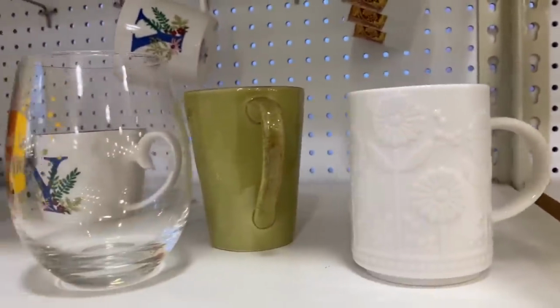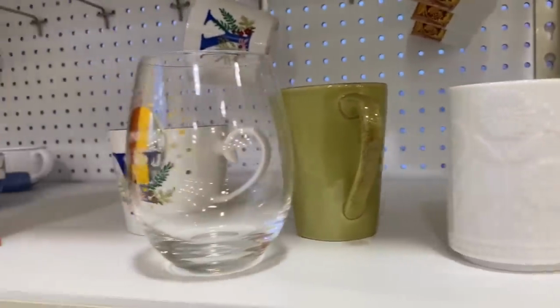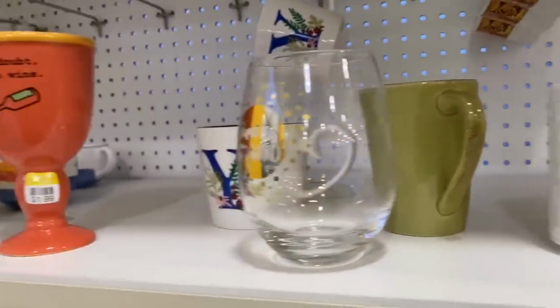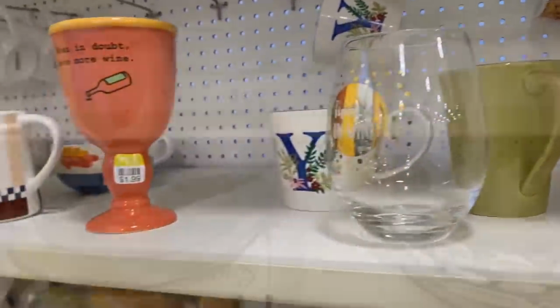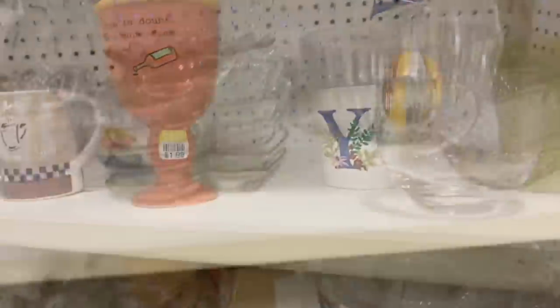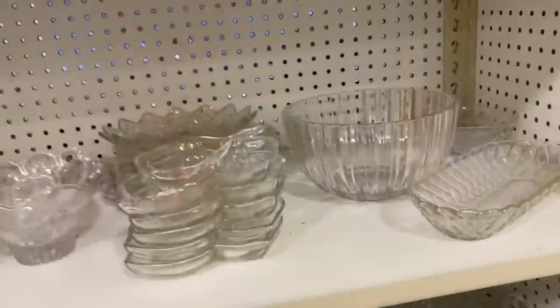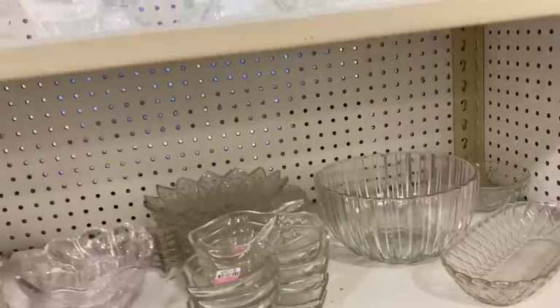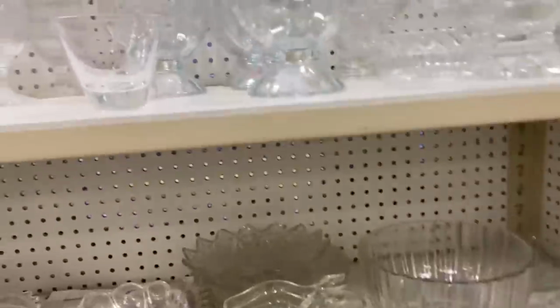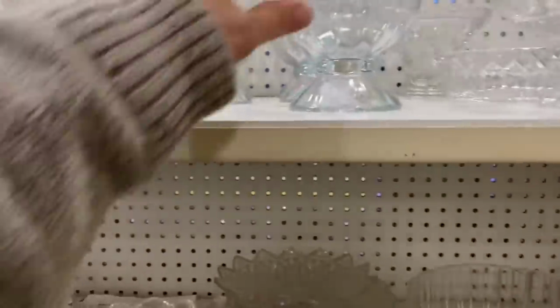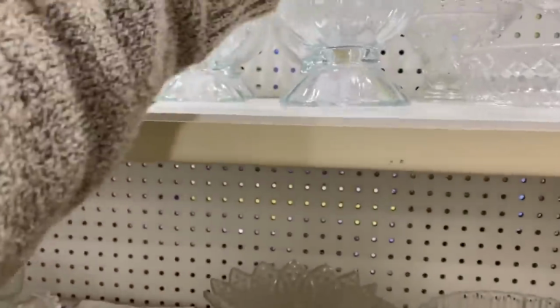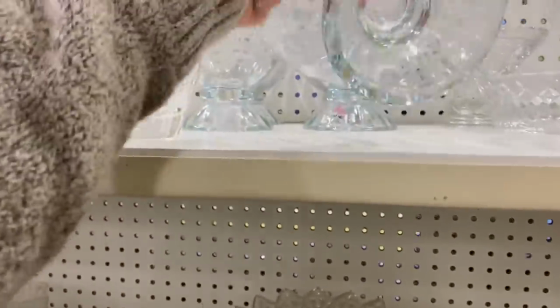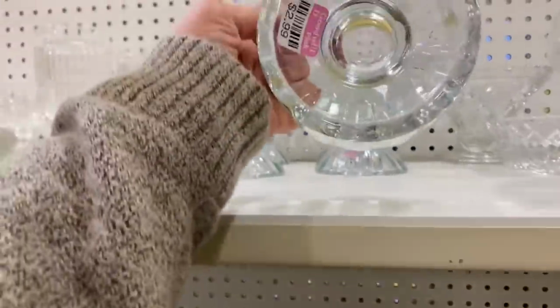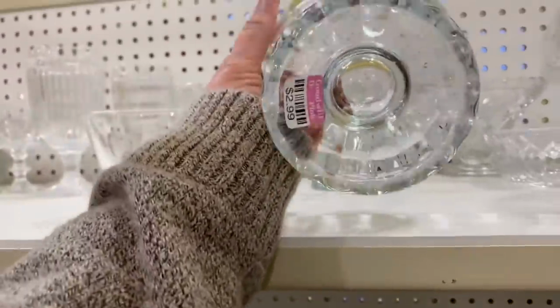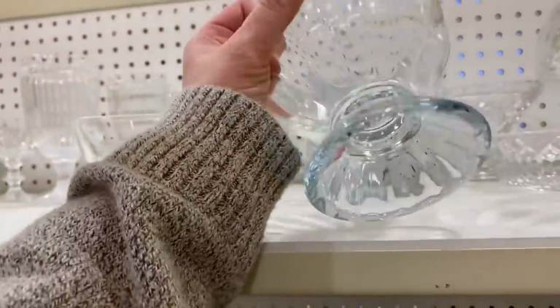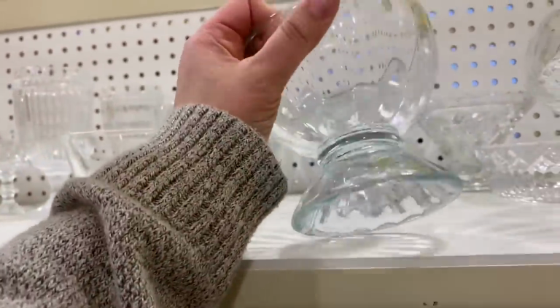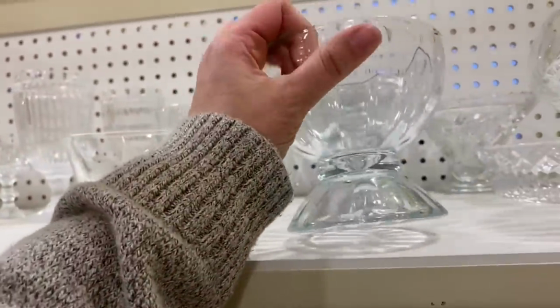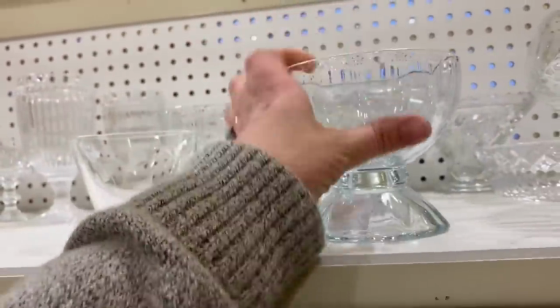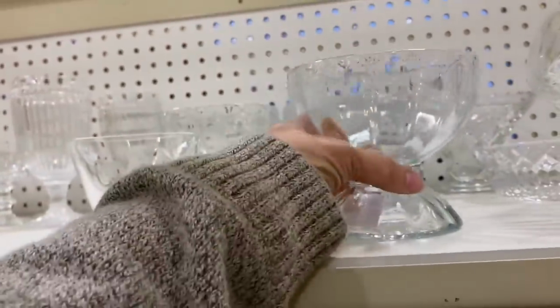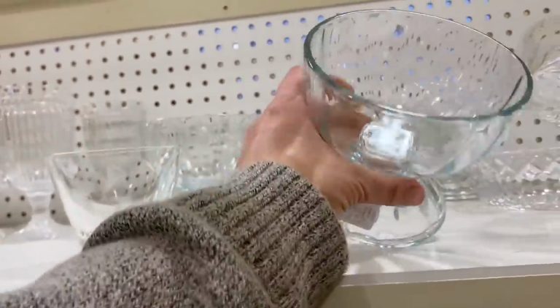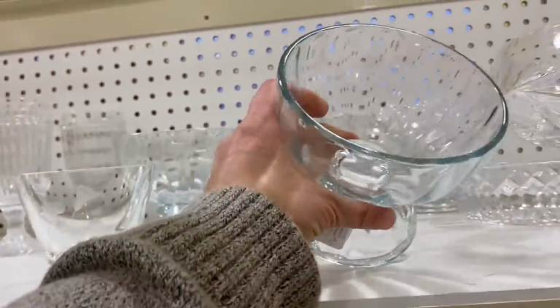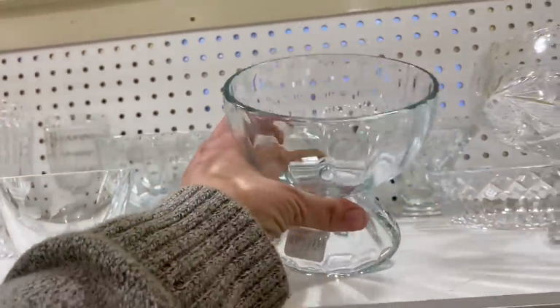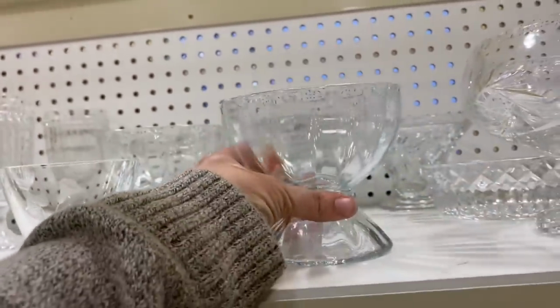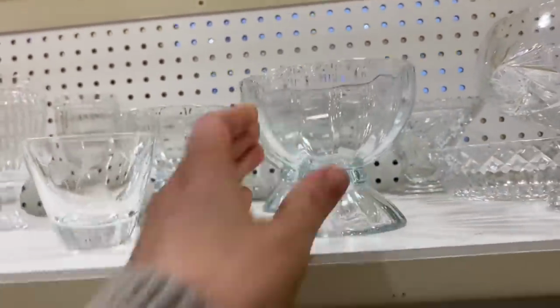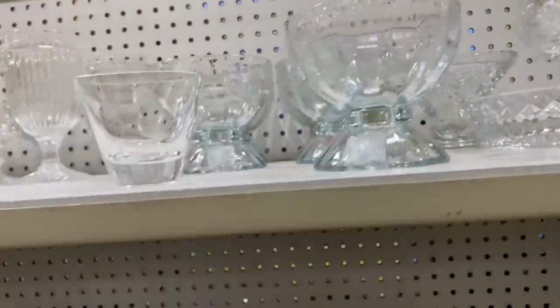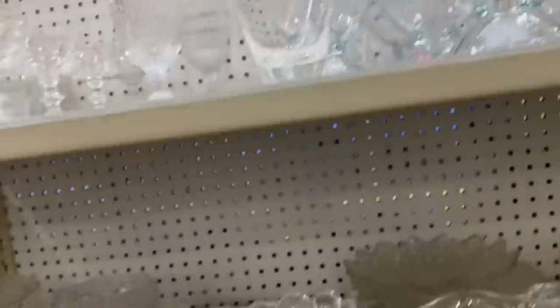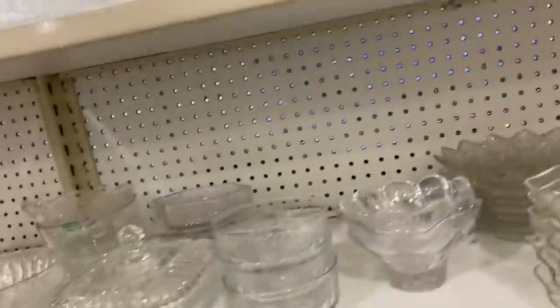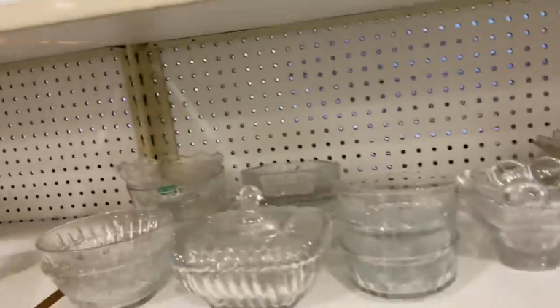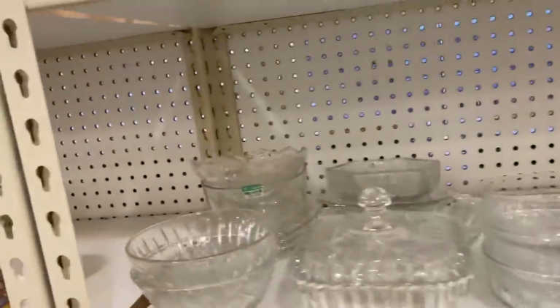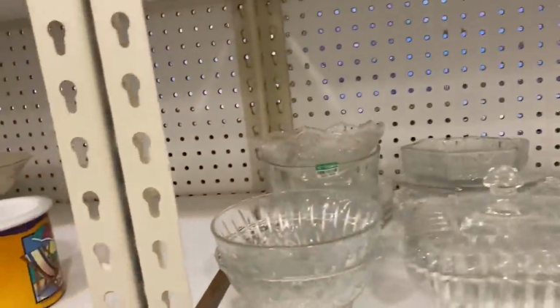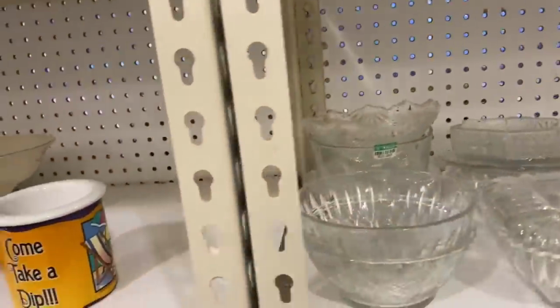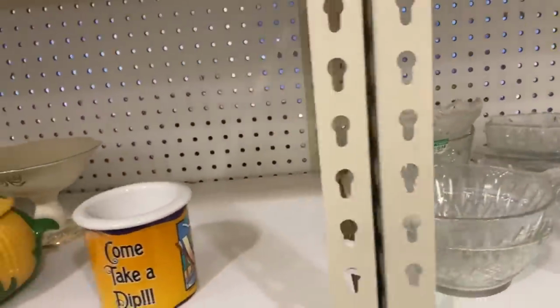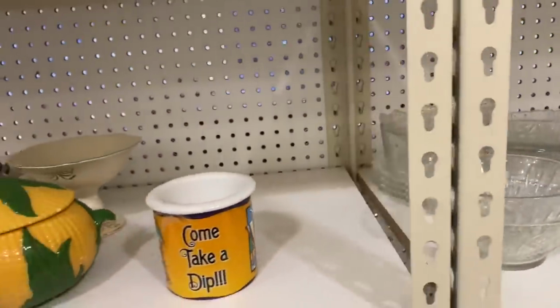I know a lot of people skip over the glassware aisle but I always check to see if maybe there's something I could flip. These were cool — they were like pedestal bowls, there were four of them. I don't know what they would be for — do you guys have any ideas? Because they were kind of large.